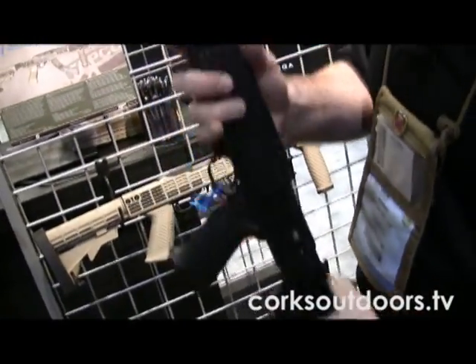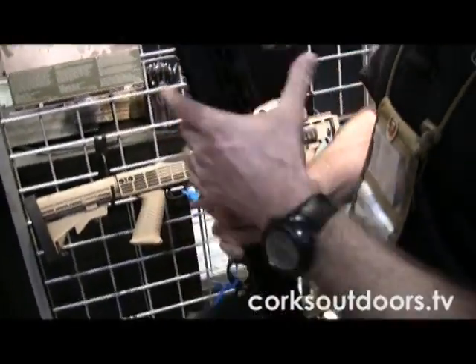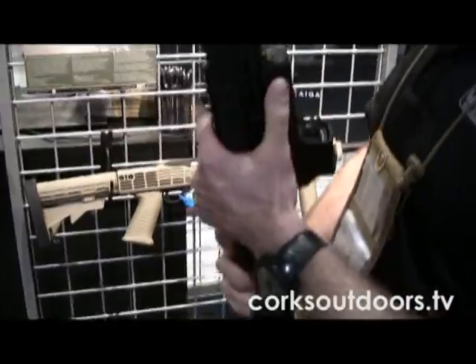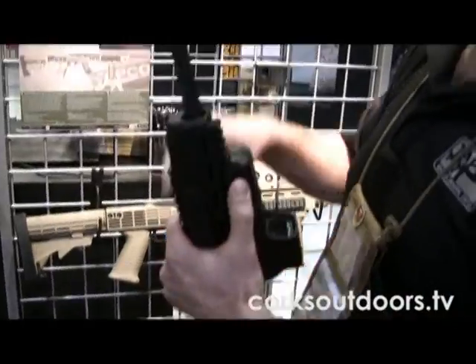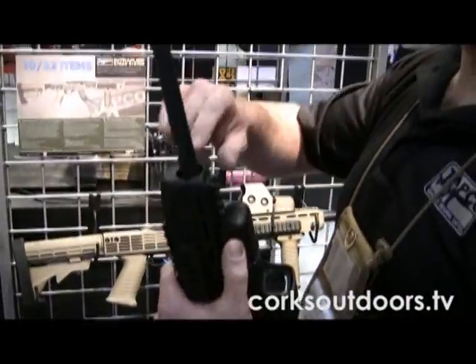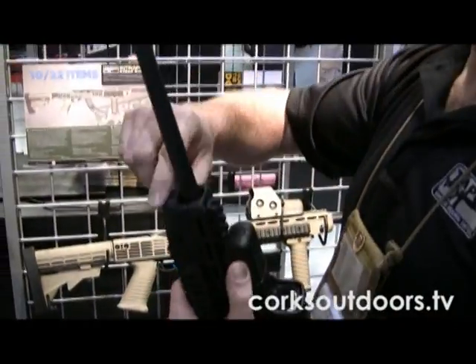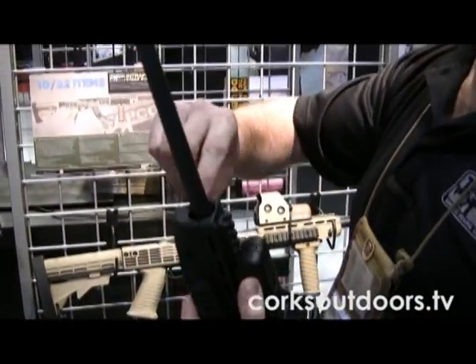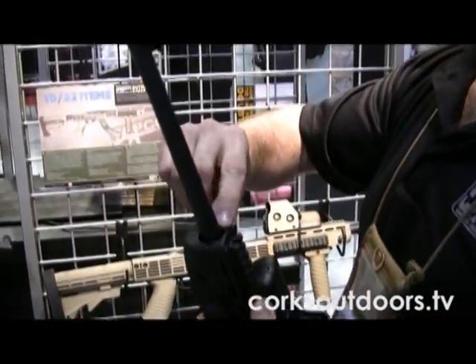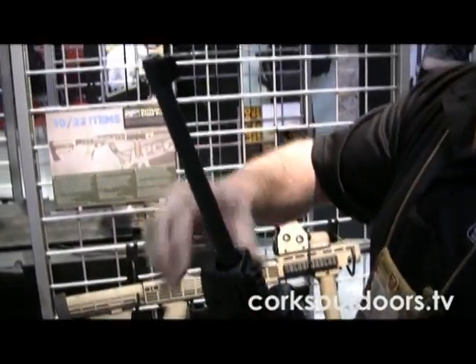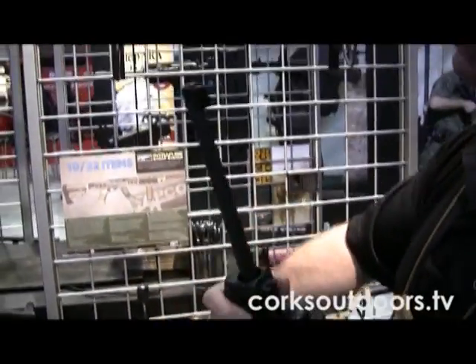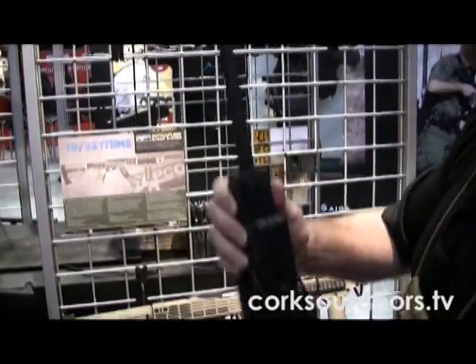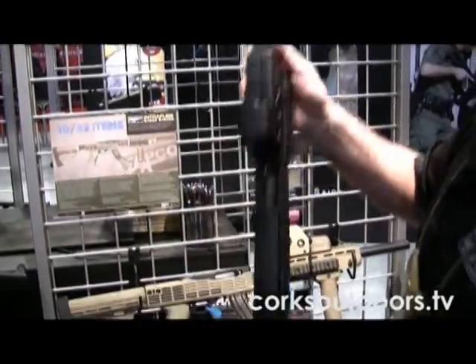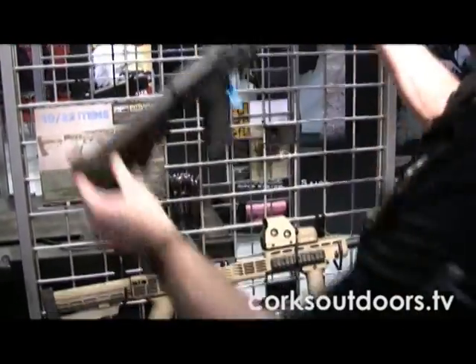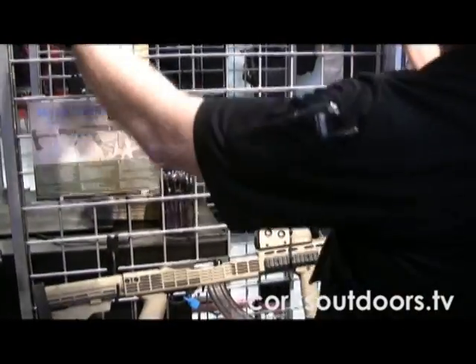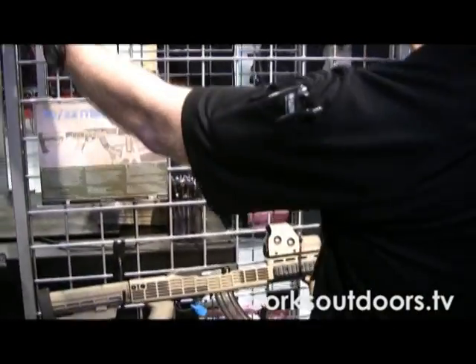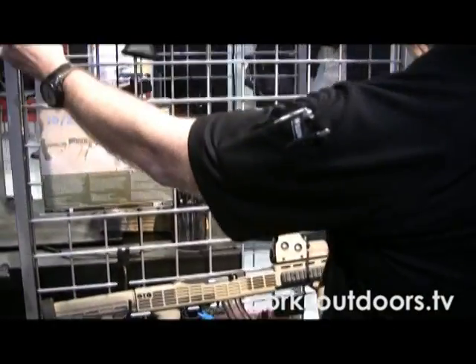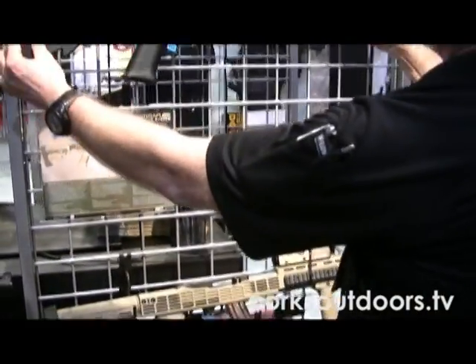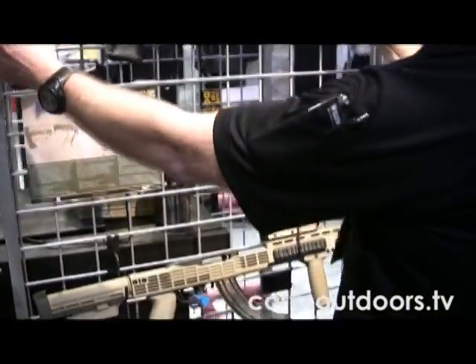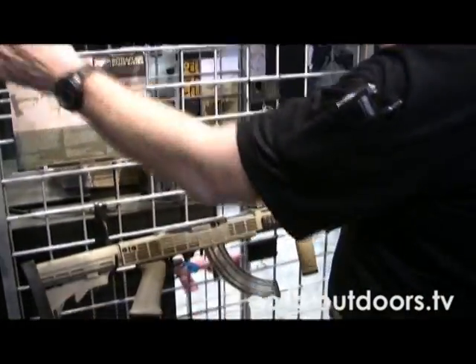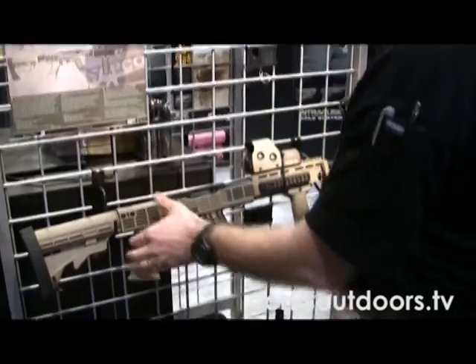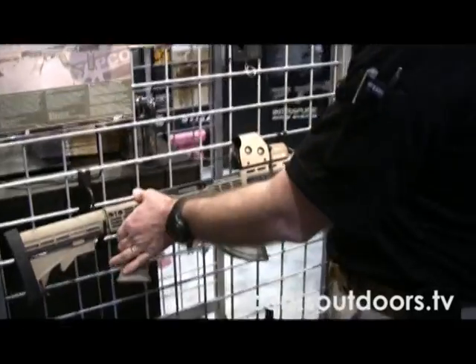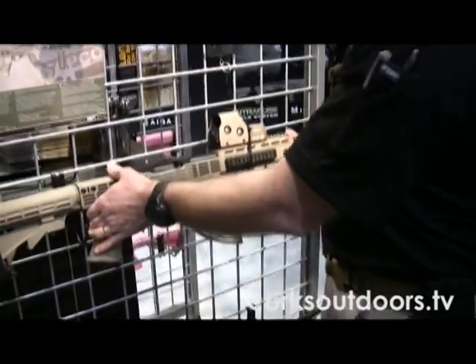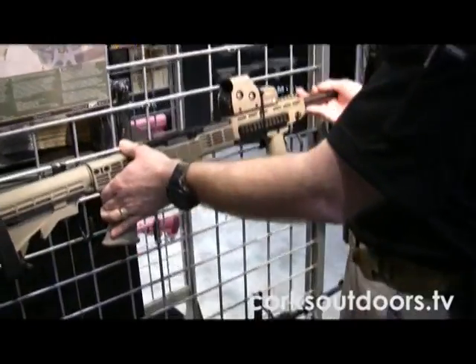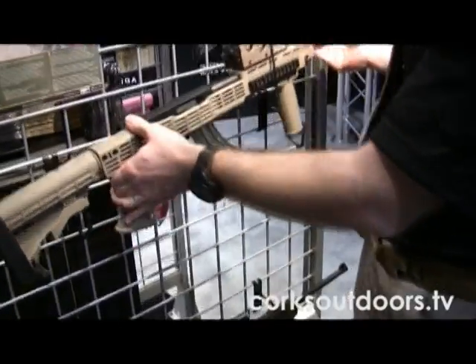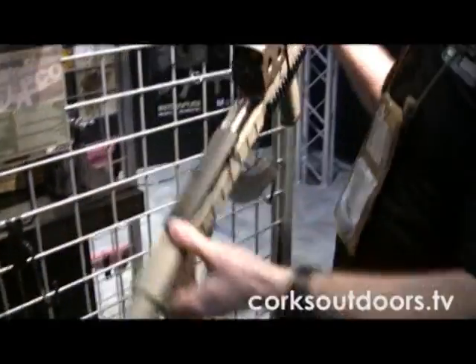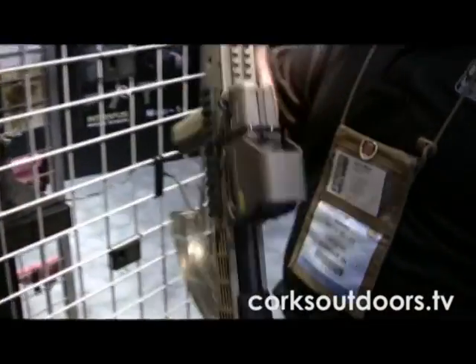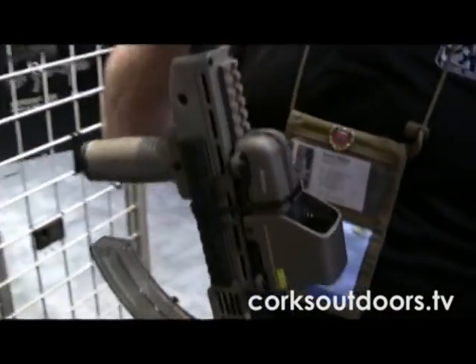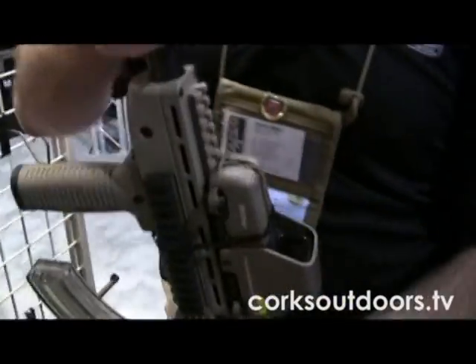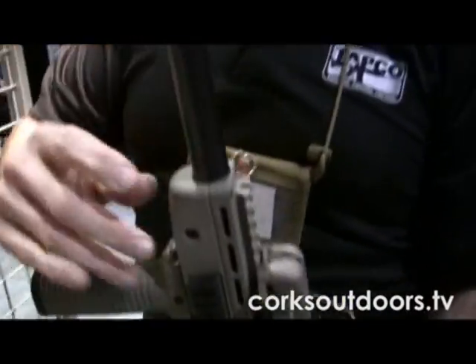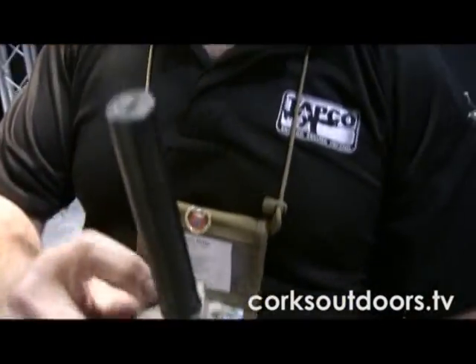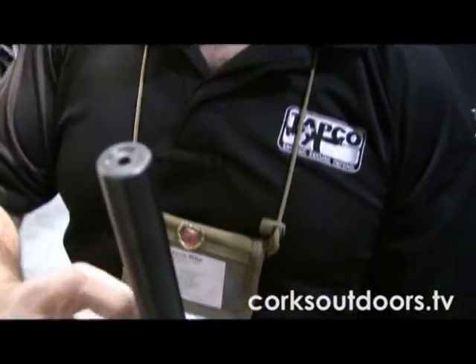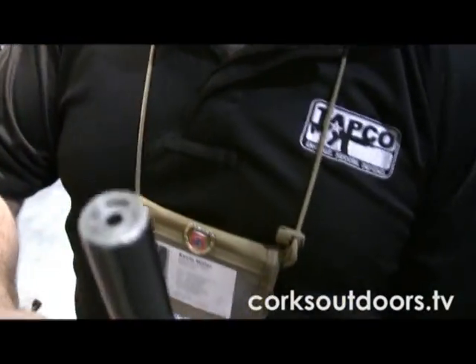This works with a traditional barrel profile, and for those who have a more target-style barrel, it'll also fit the 920 barrel that's very popular.